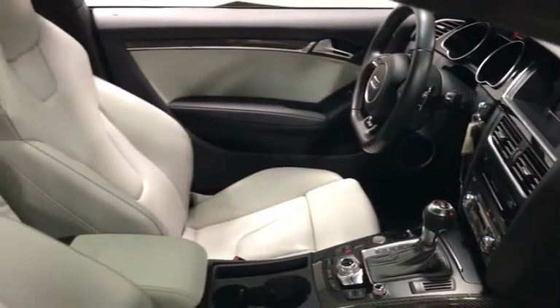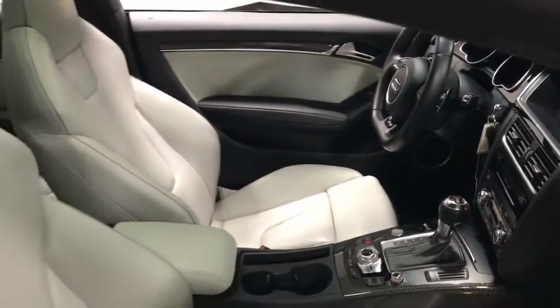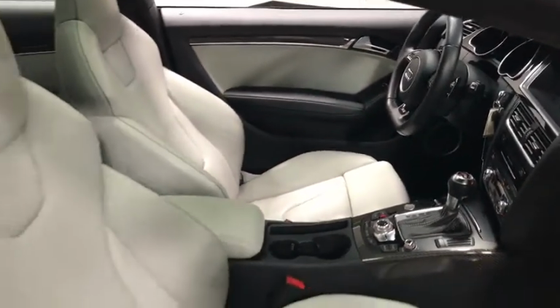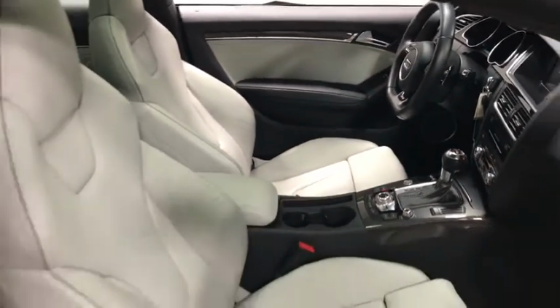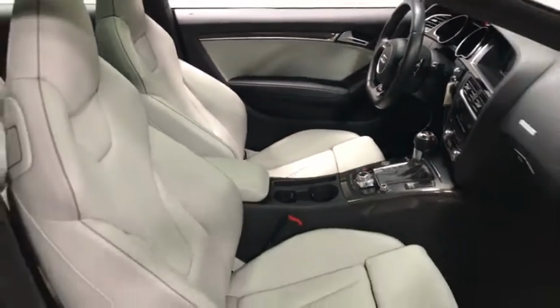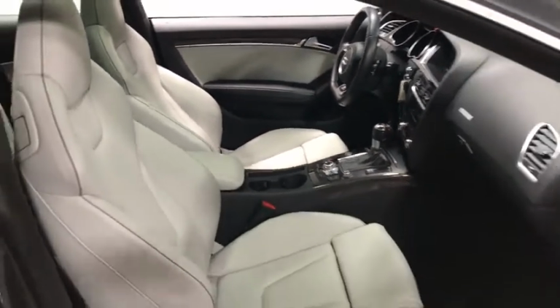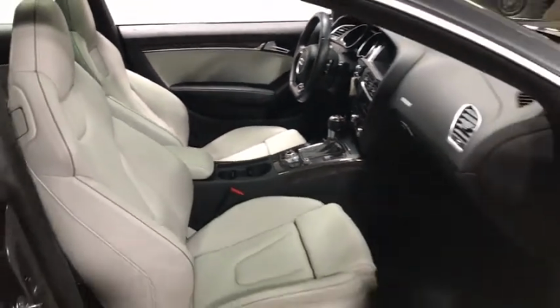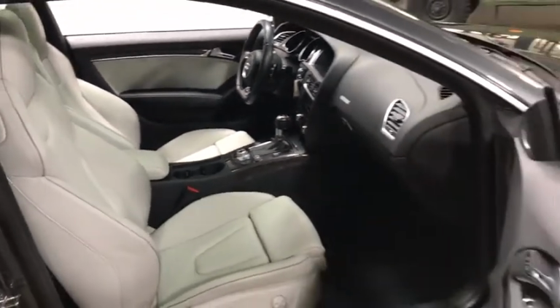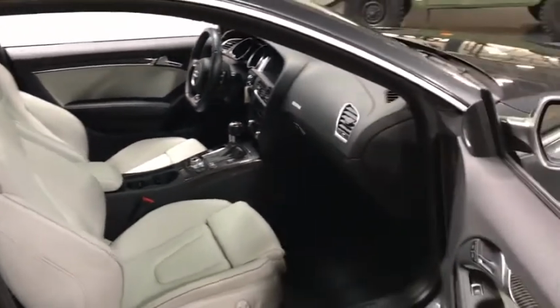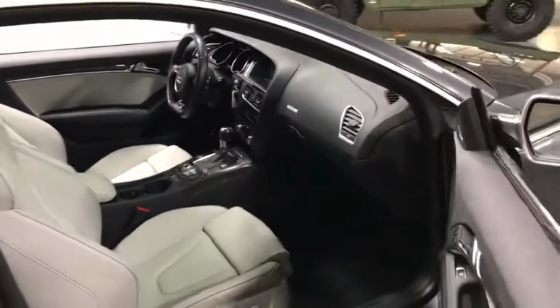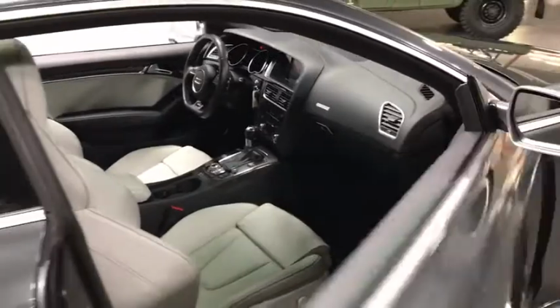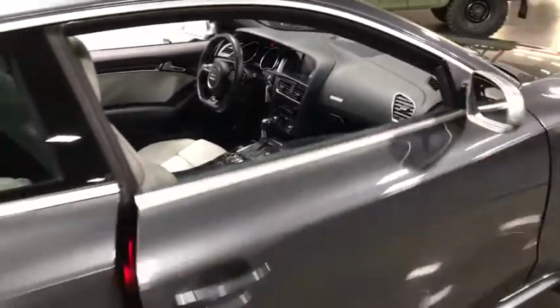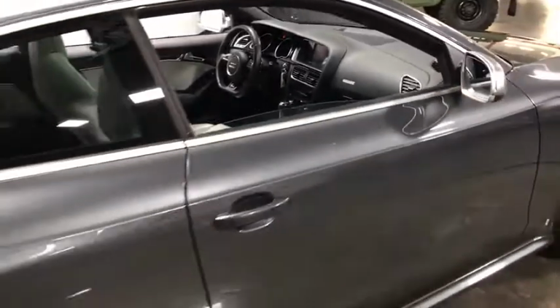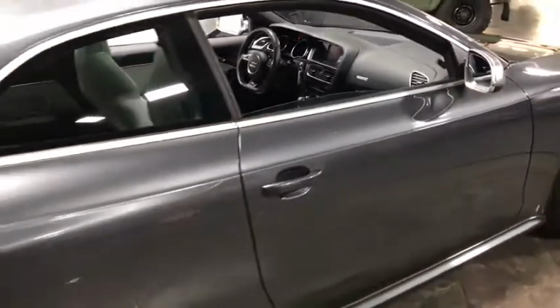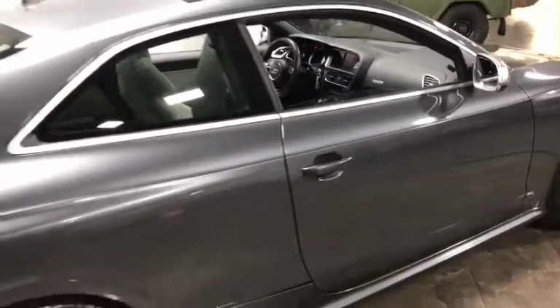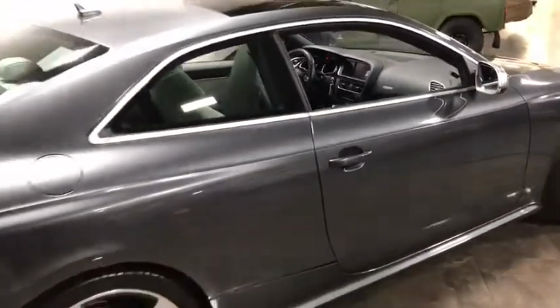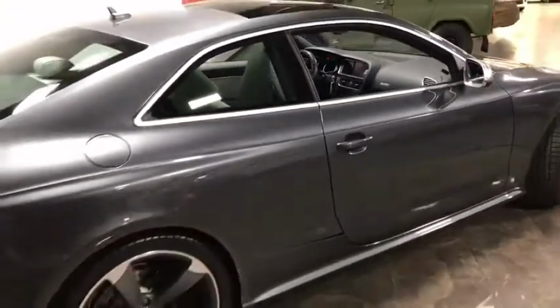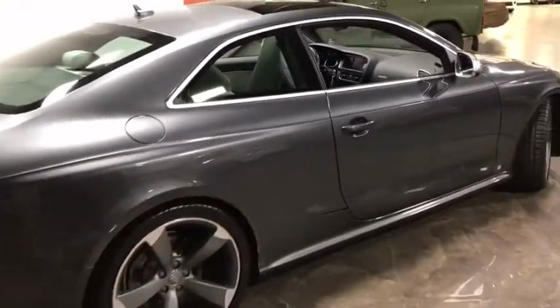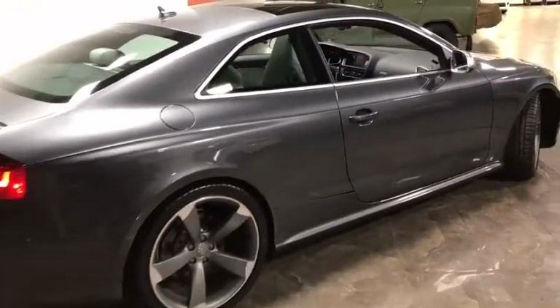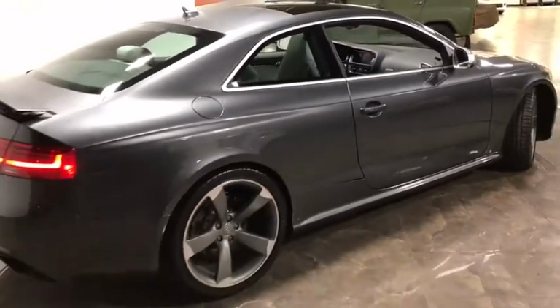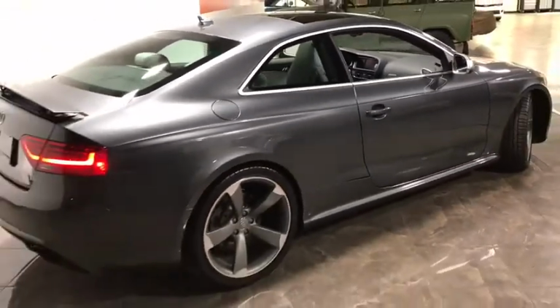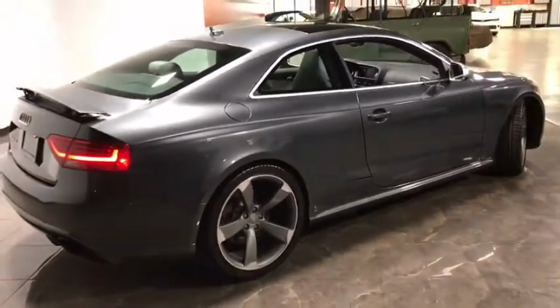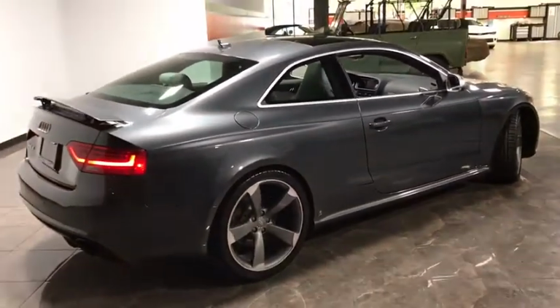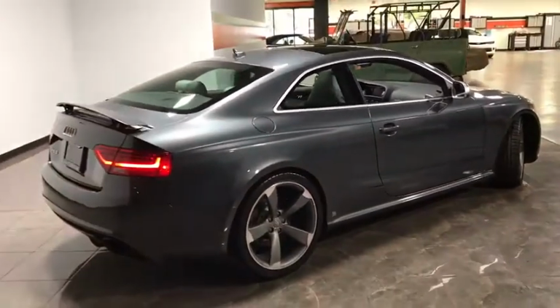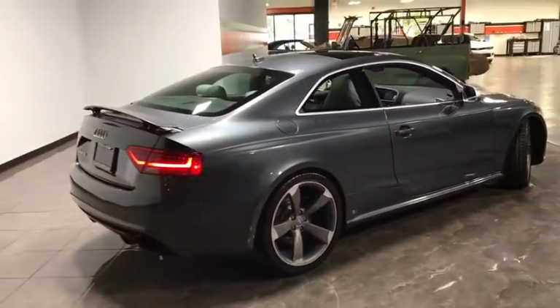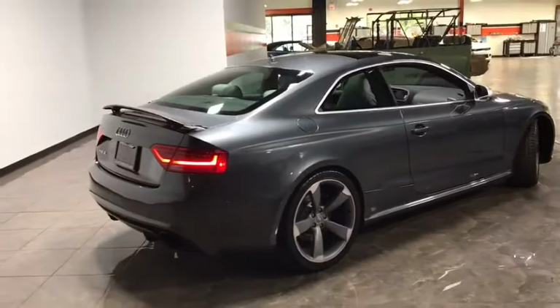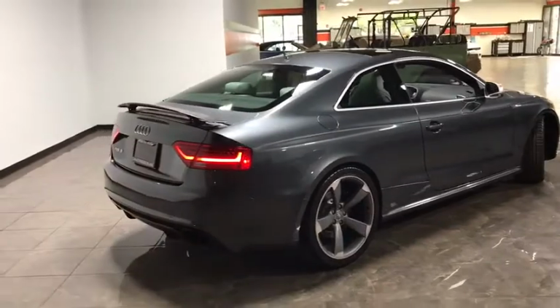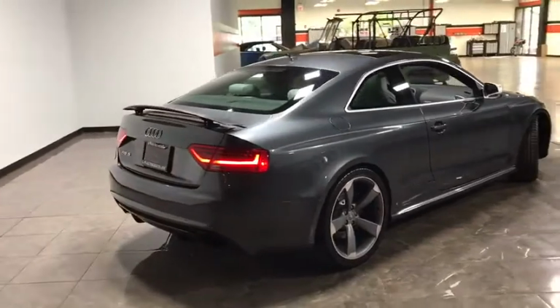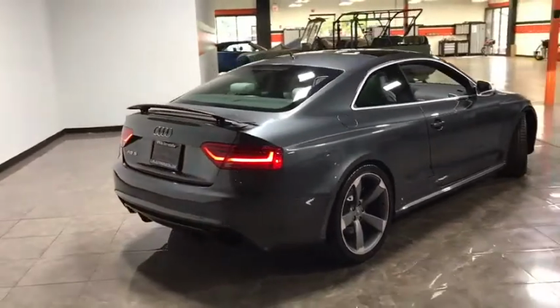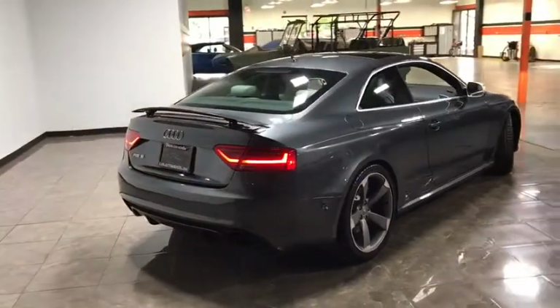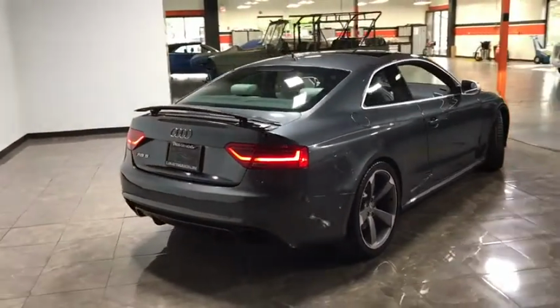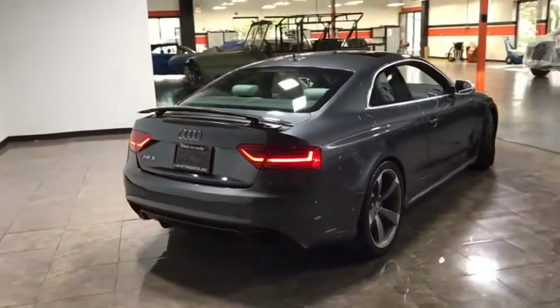Leather seats. Rain sensing wipers. Tire pressure monitoring system. Sports suspension. Four piece floor mat set. Tri-zone air conditioning. Your new ride is just a phone call away.